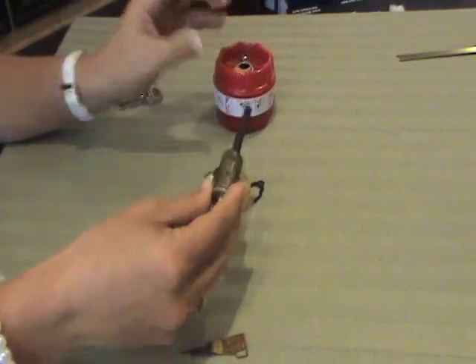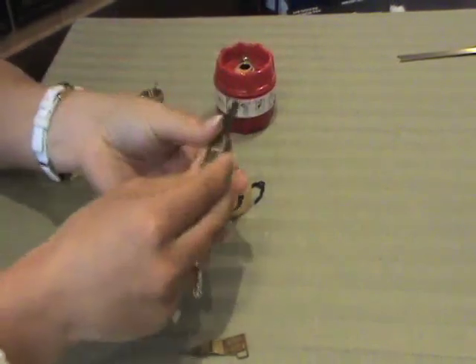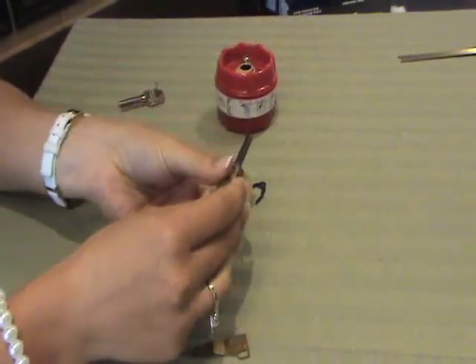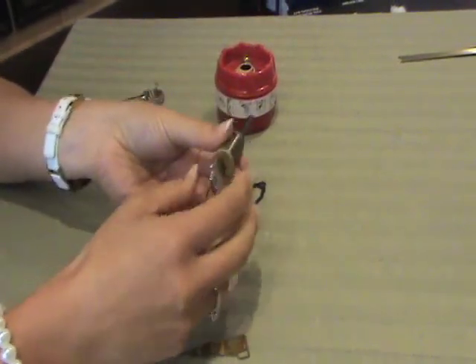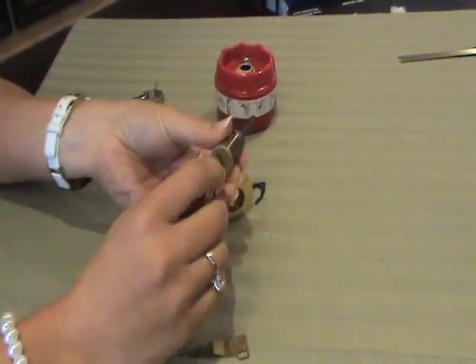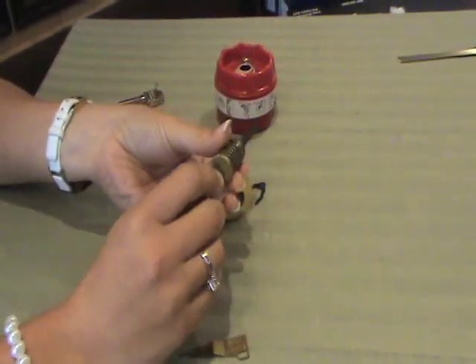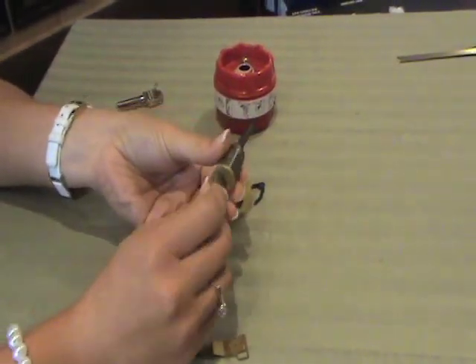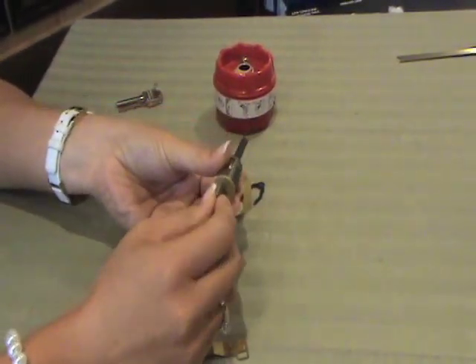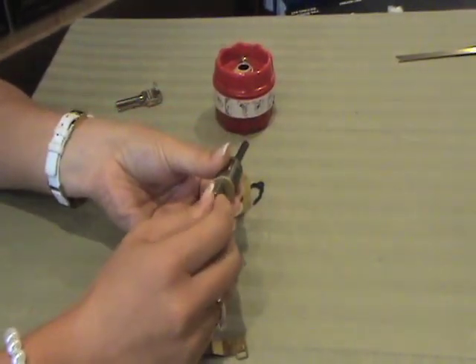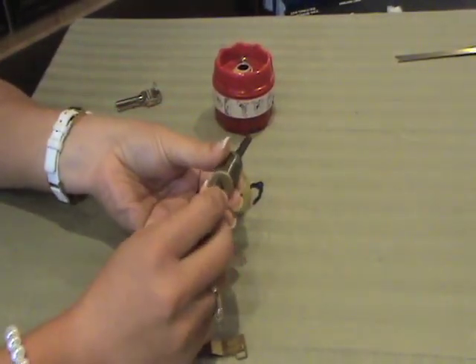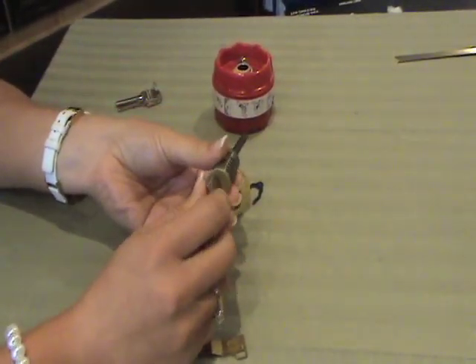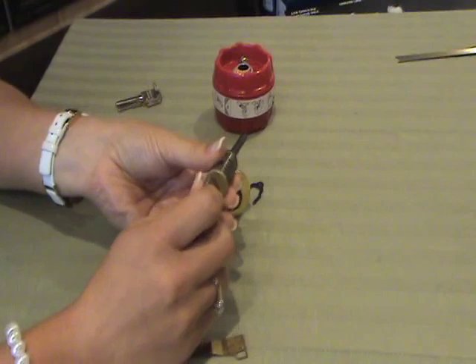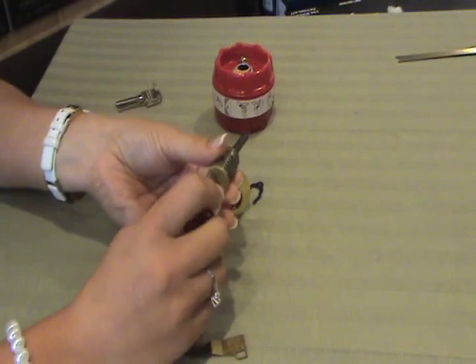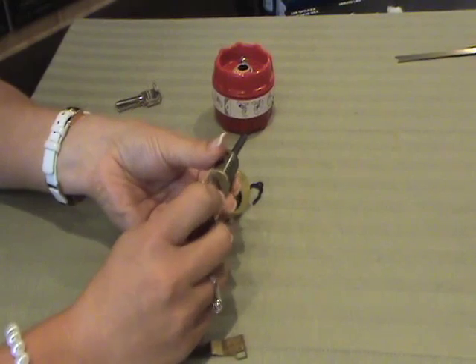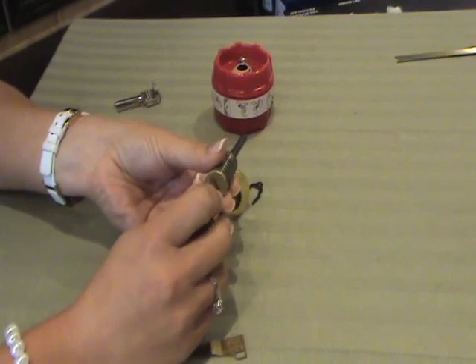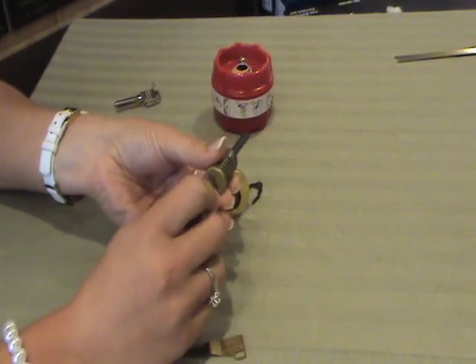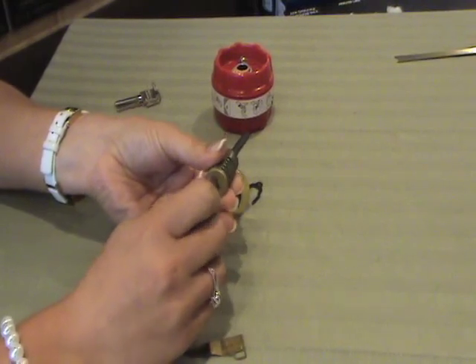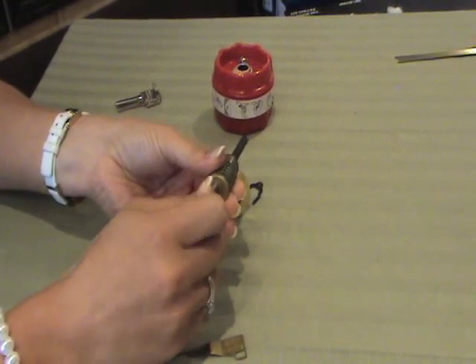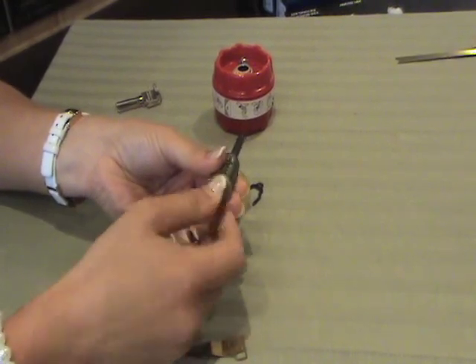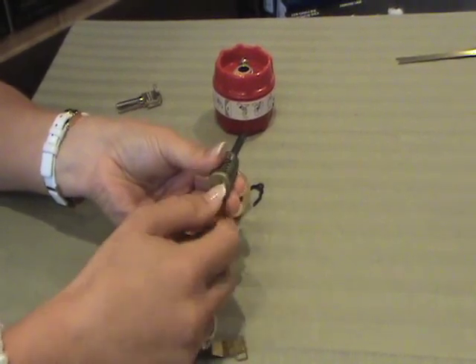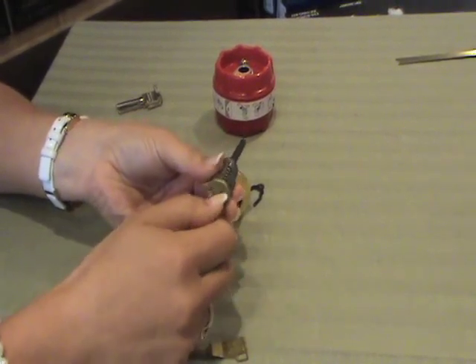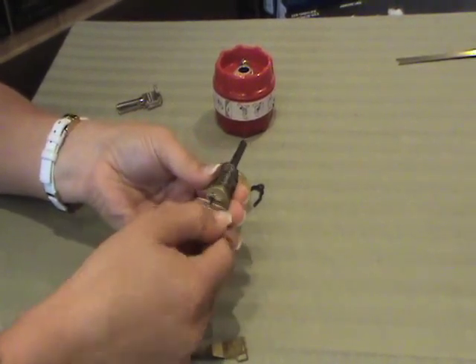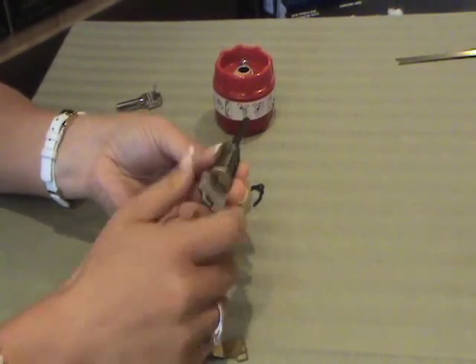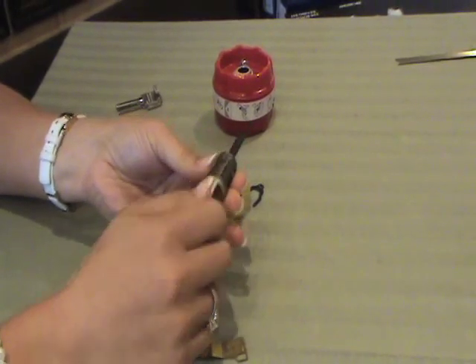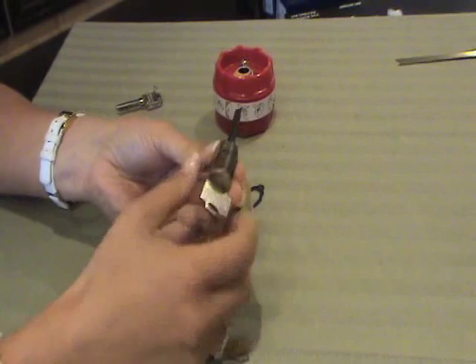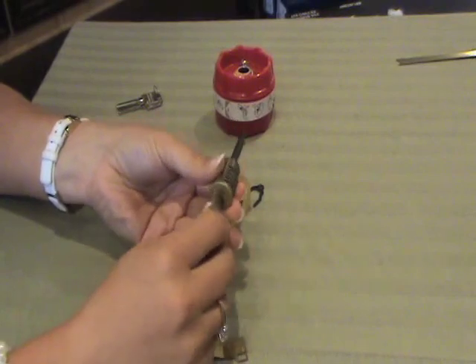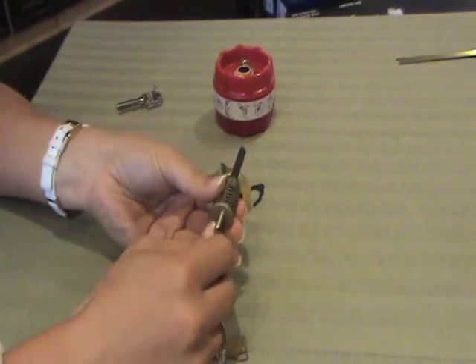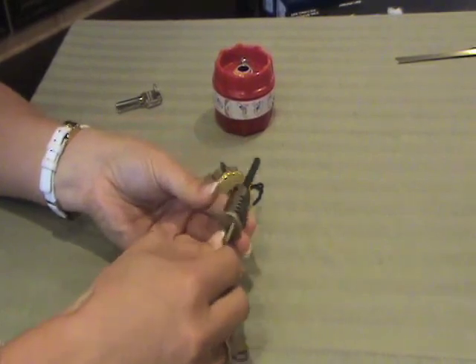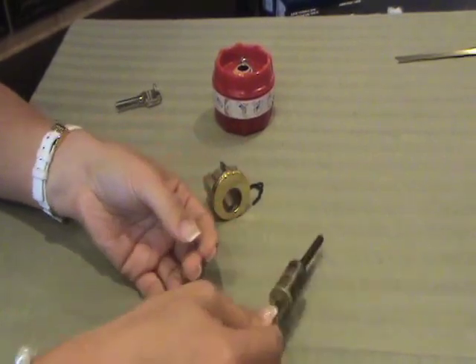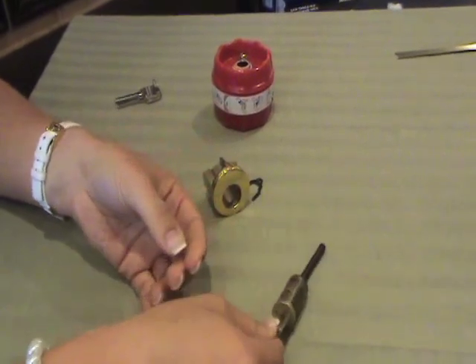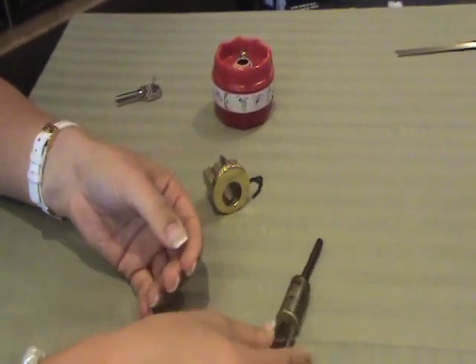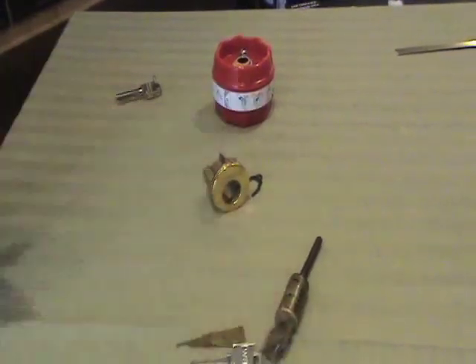Make sure that you turn the key and you will hear a little clicking sound that lets you know that it is now set to that key. And you are complete.